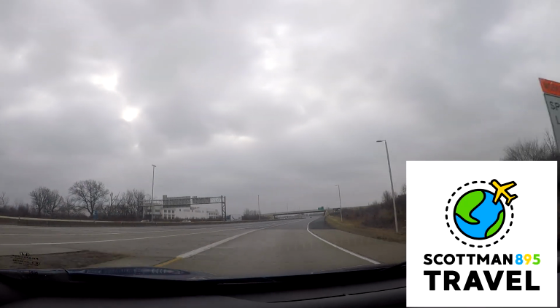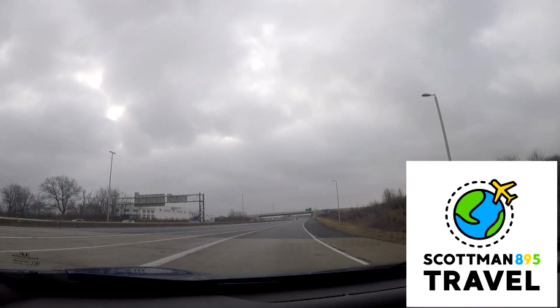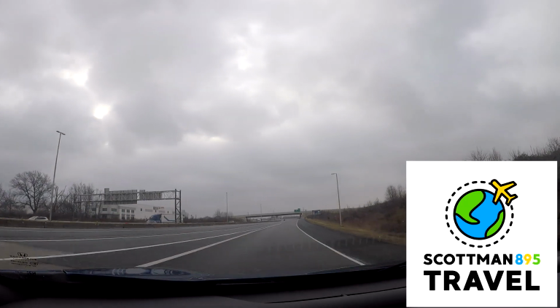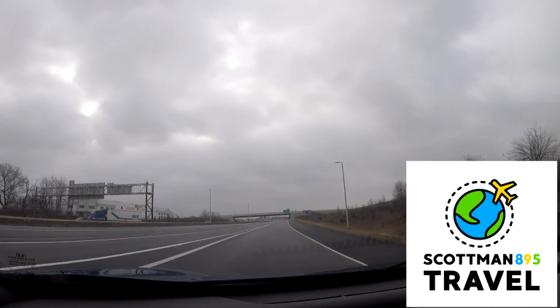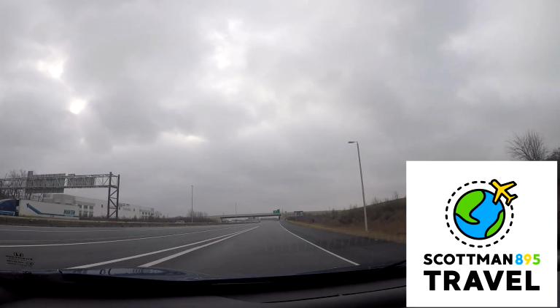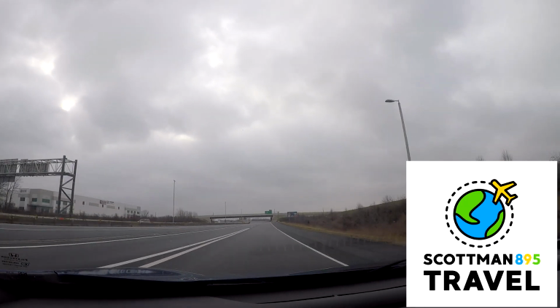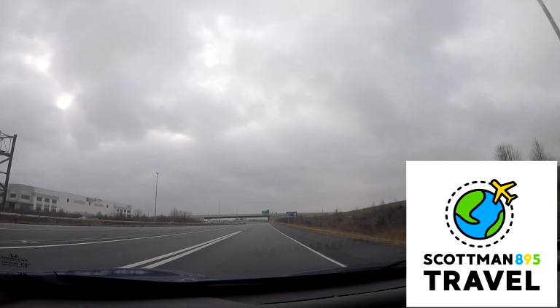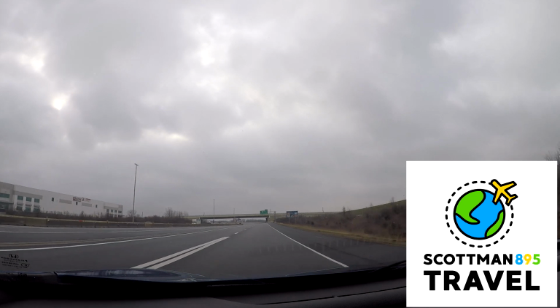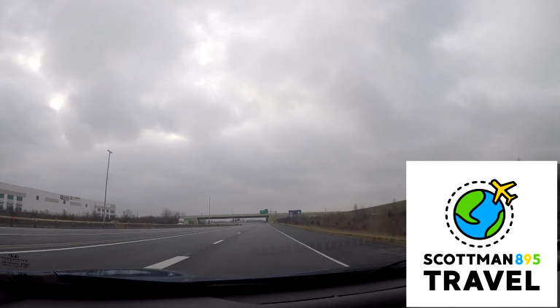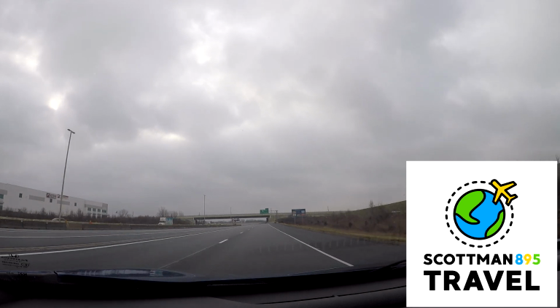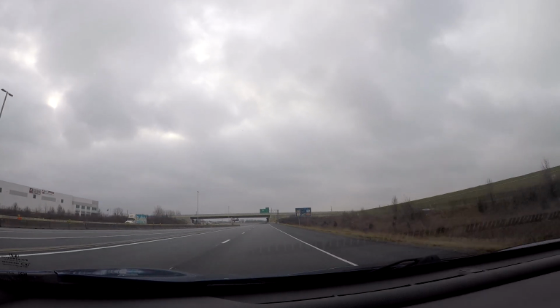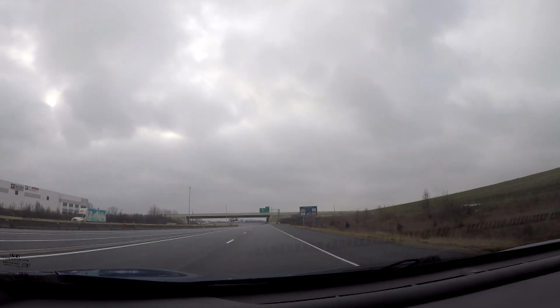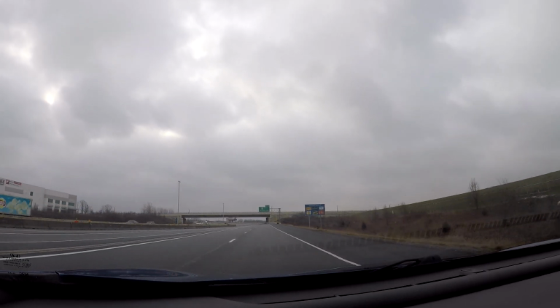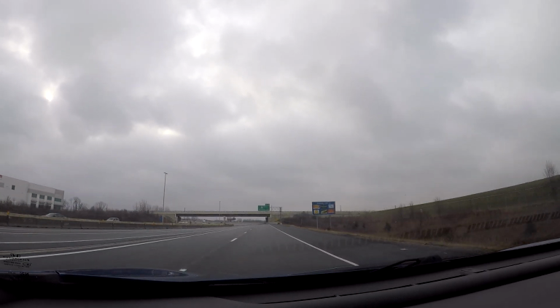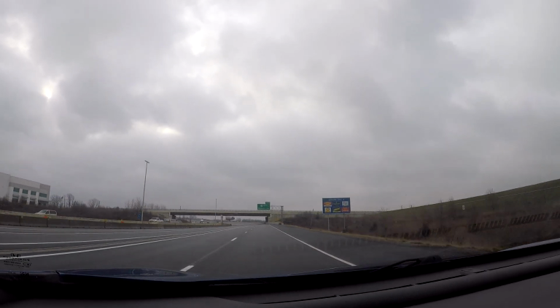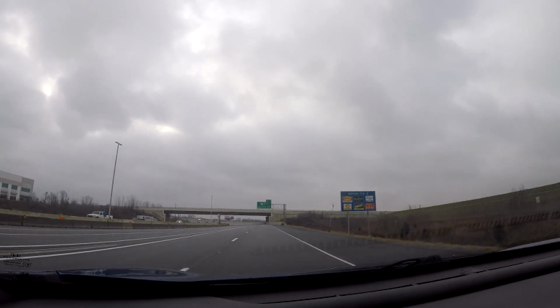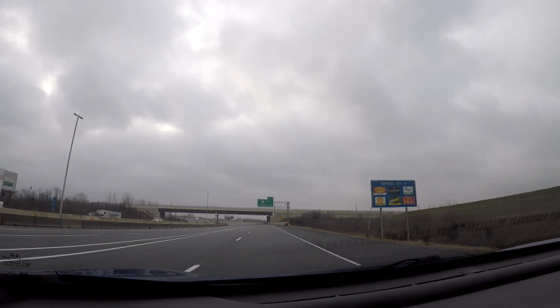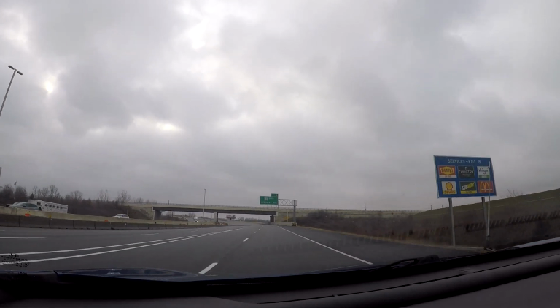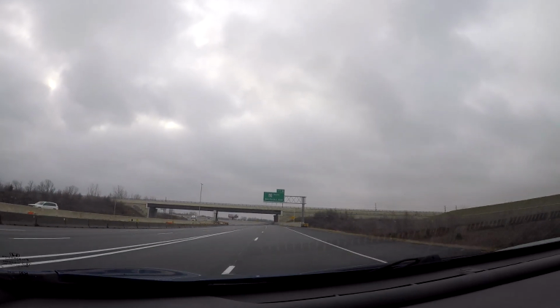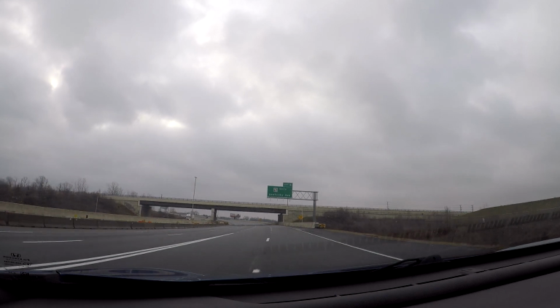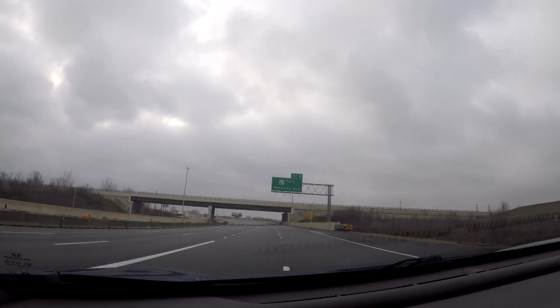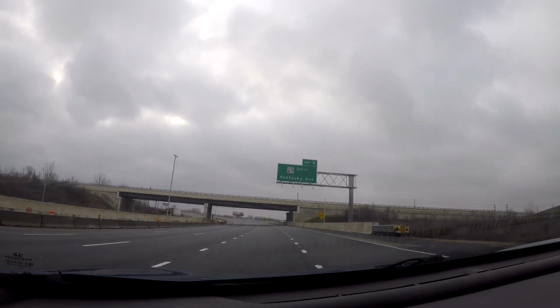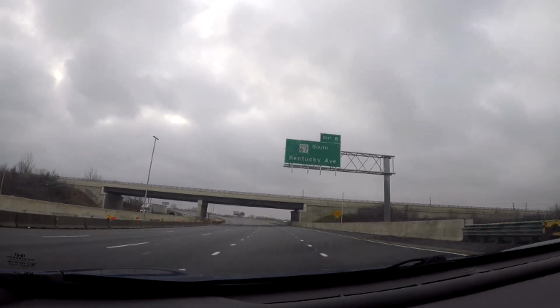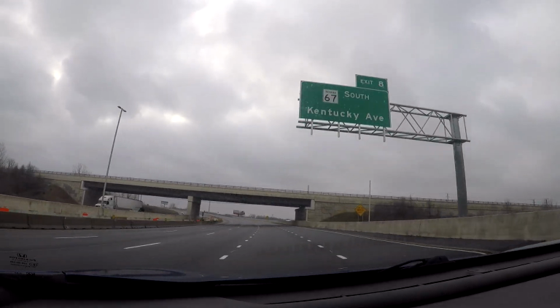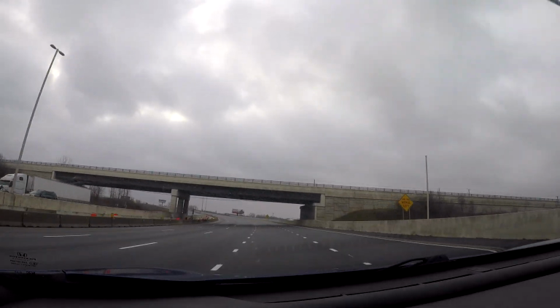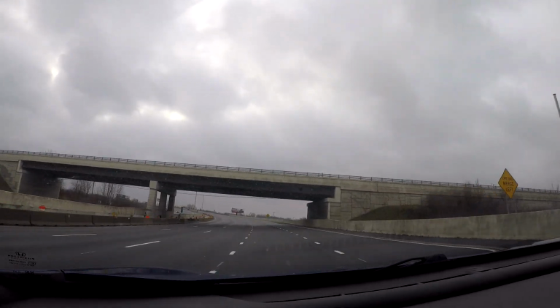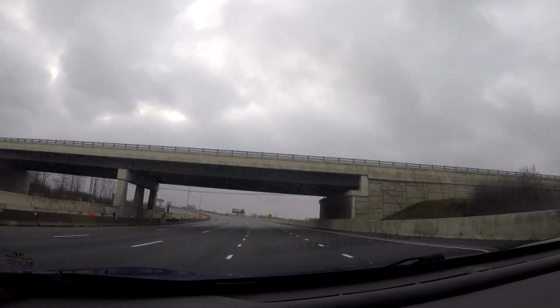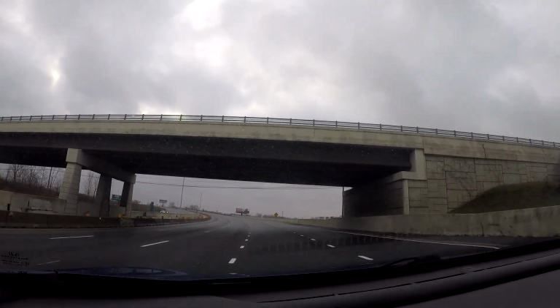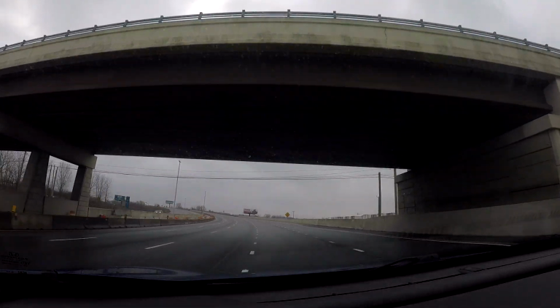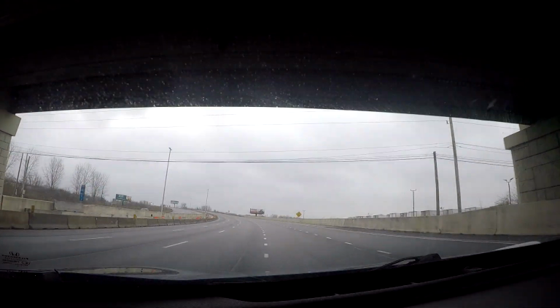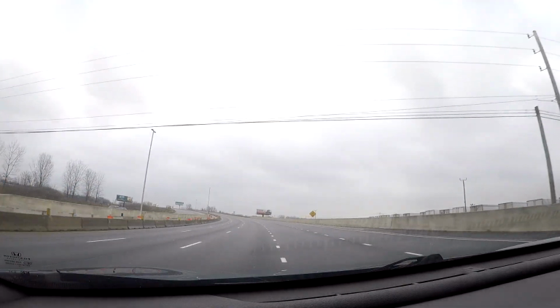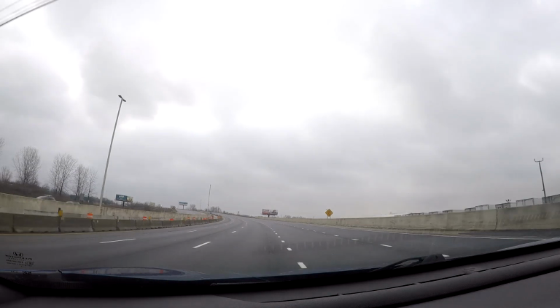Hey everyone, Scott here. We're here to do a driving video today. We are heading counter-clockwise on Interstate 465, which is the big loop which goes around Indianapolis.